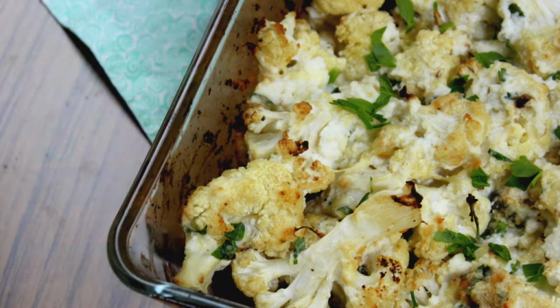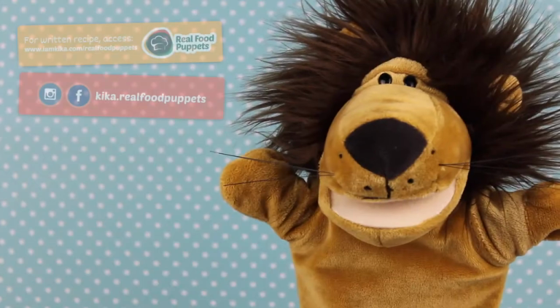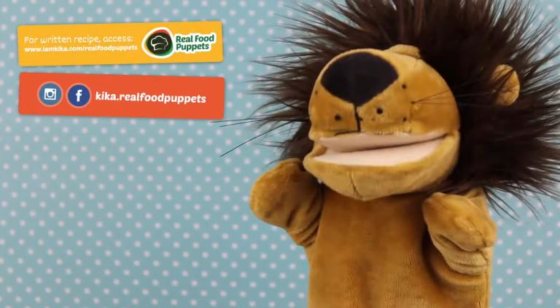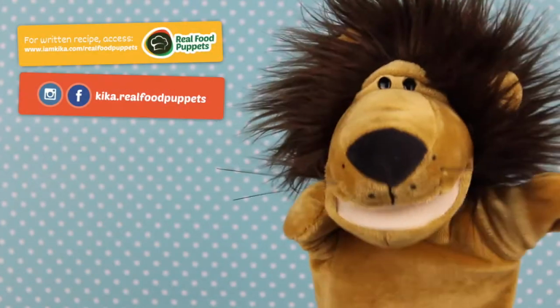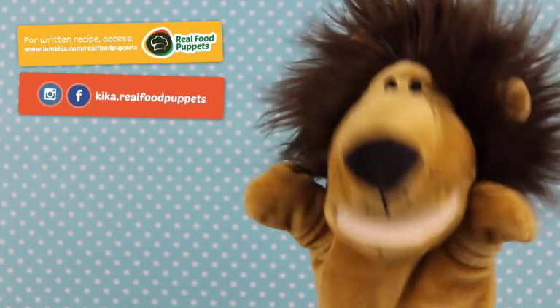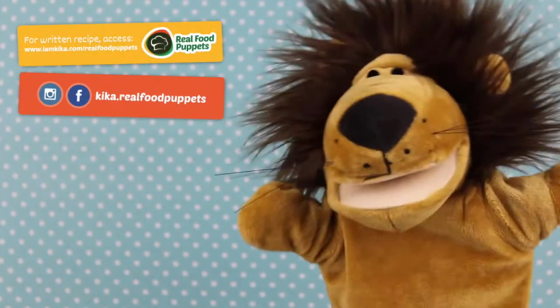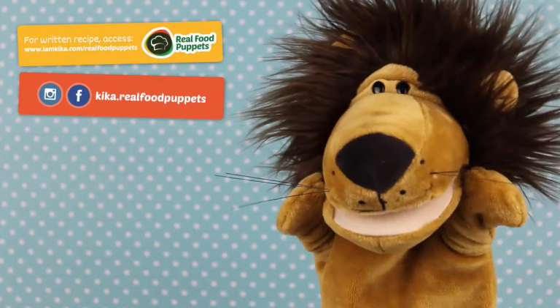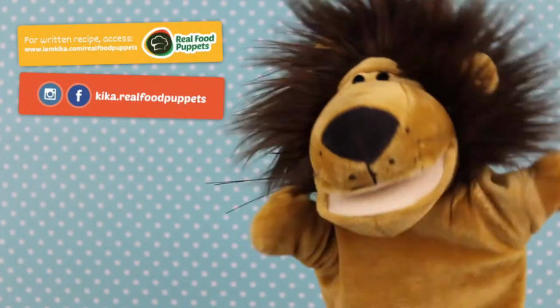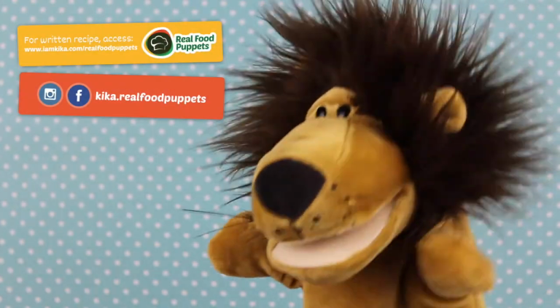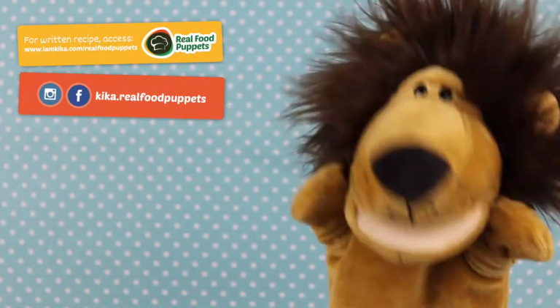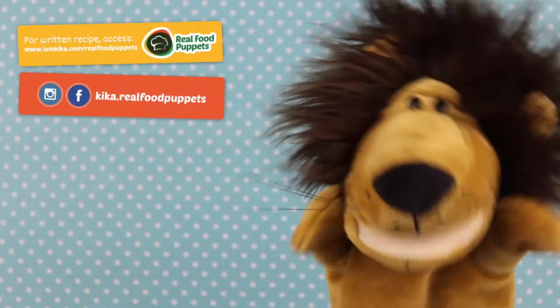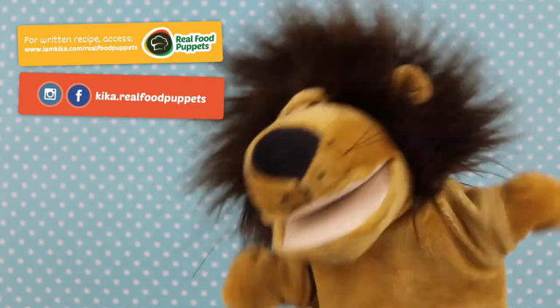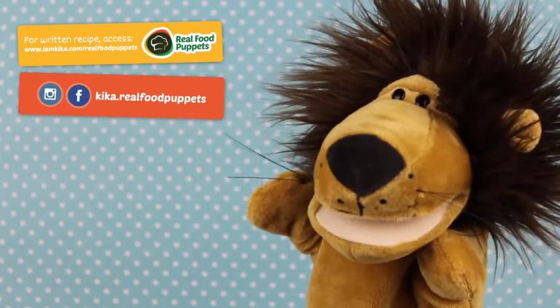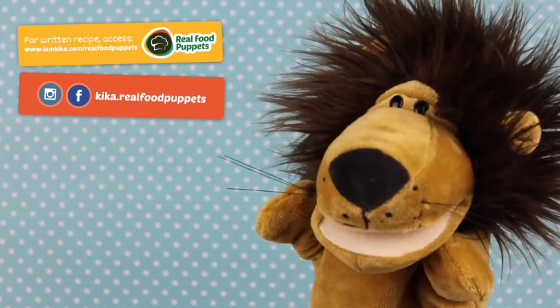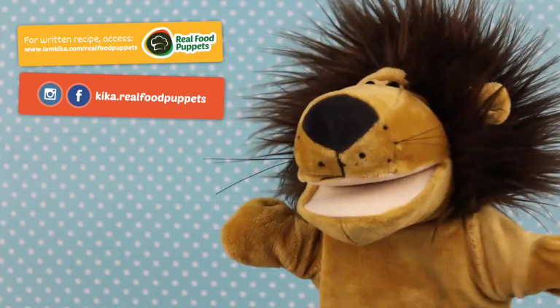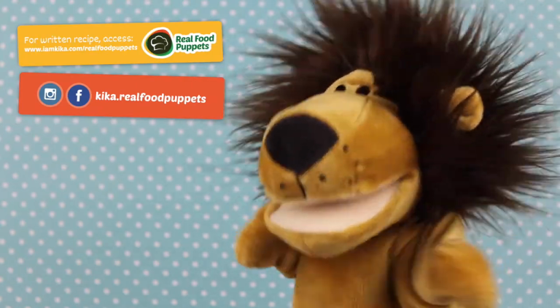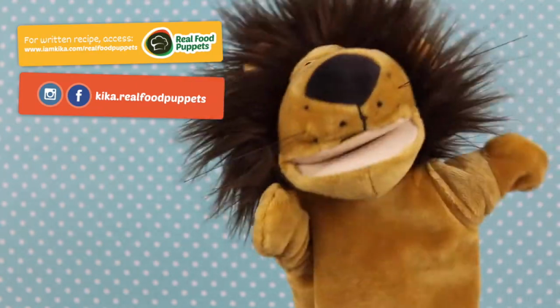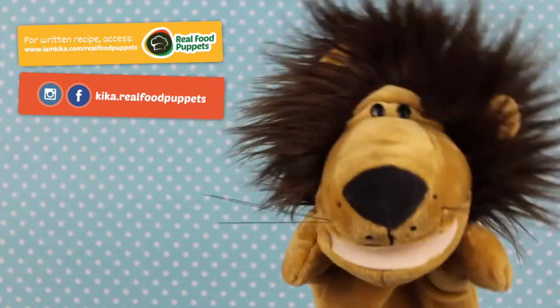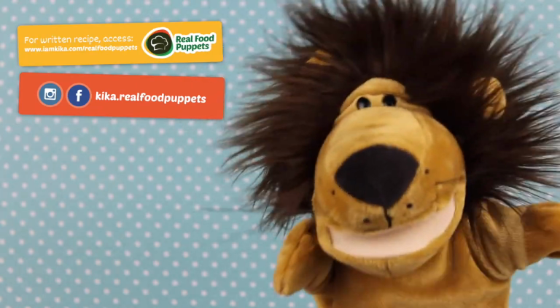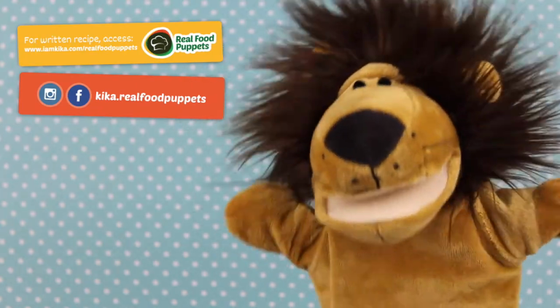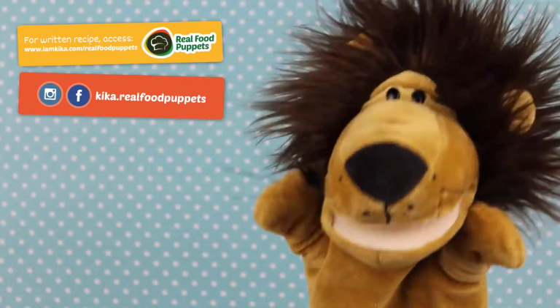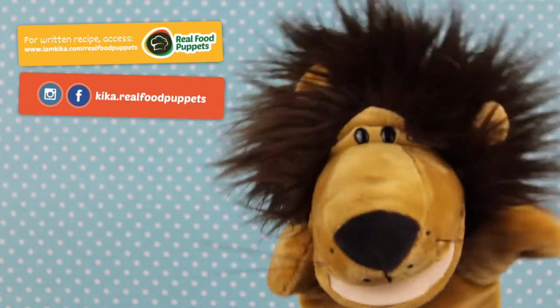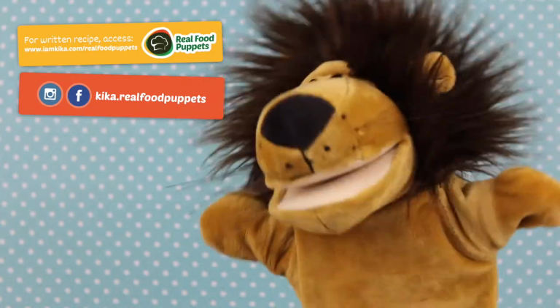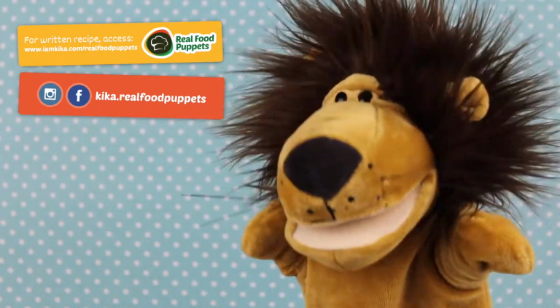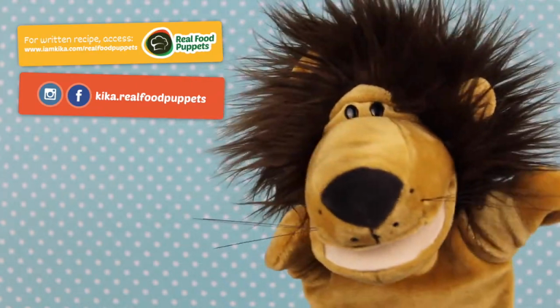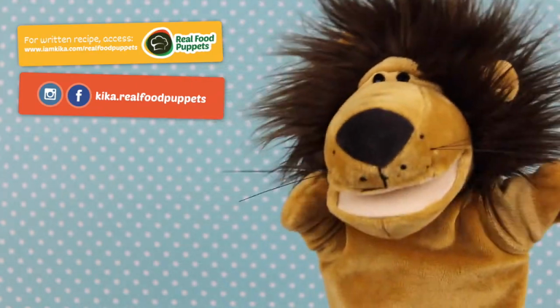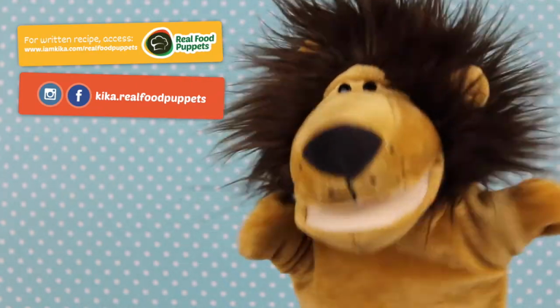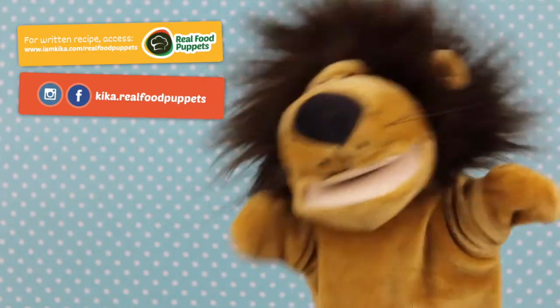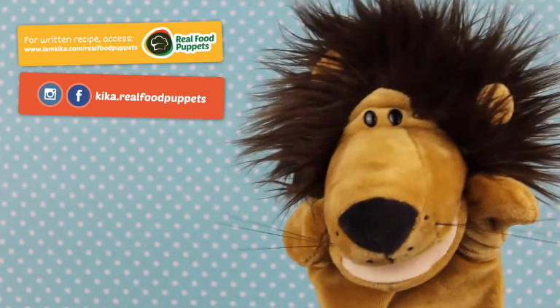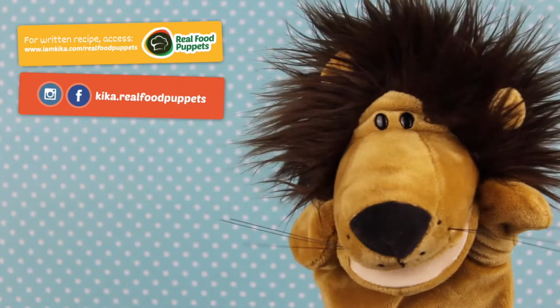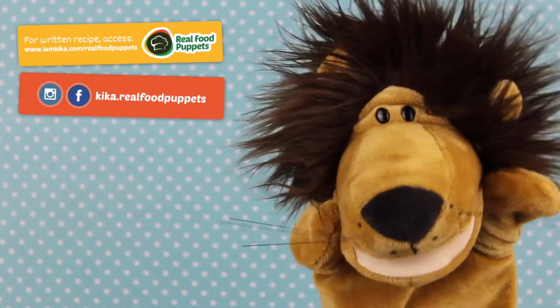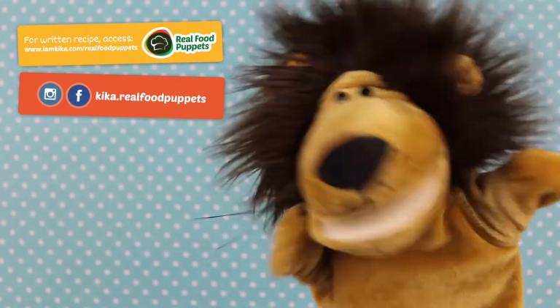This is a great side dish for your lunch or dinner. We love to have it with a beautiful steak and some fresh salad.